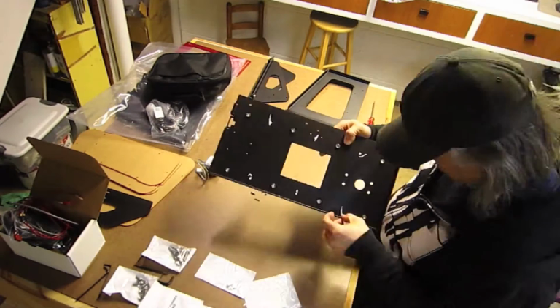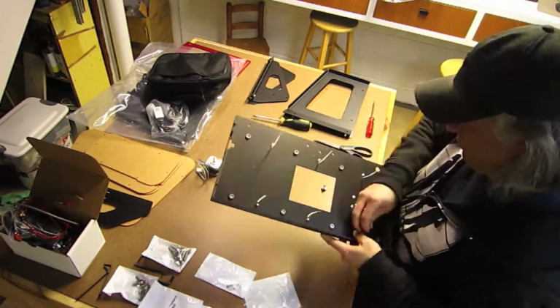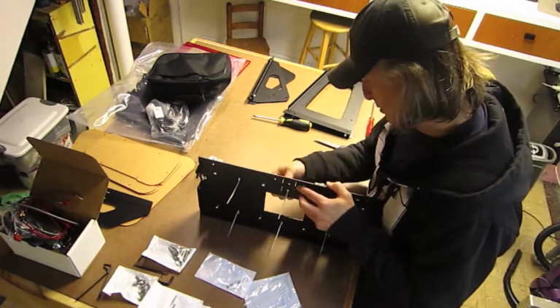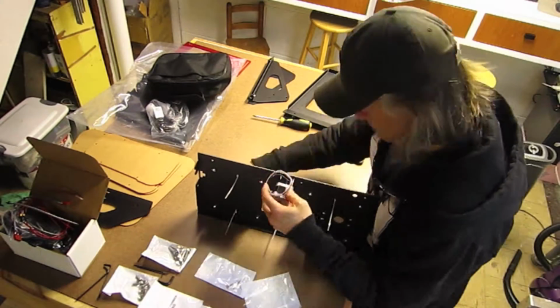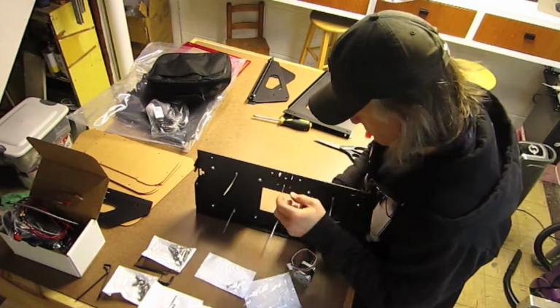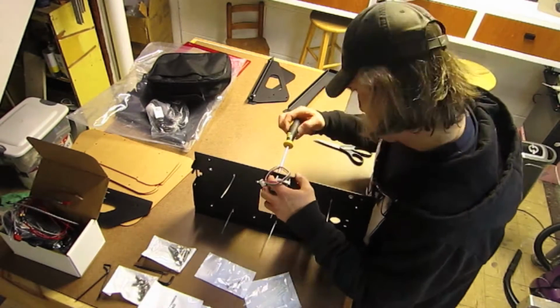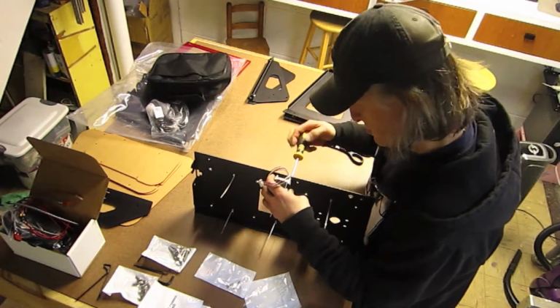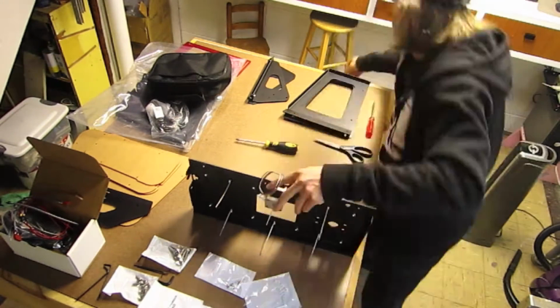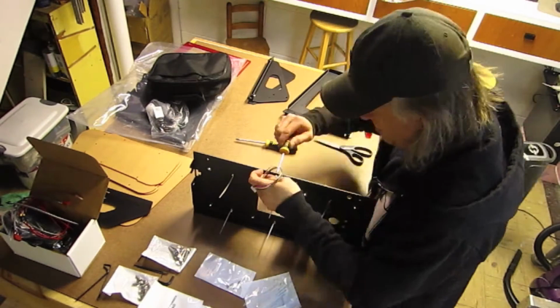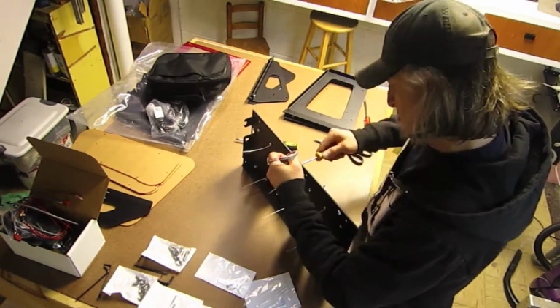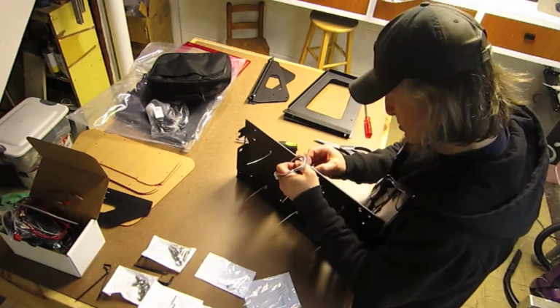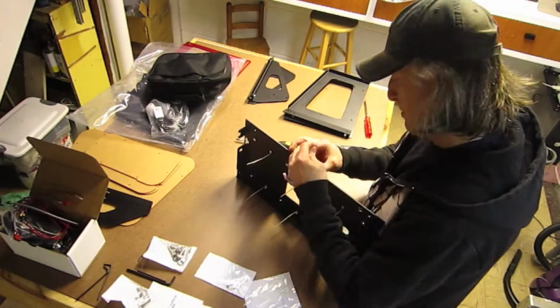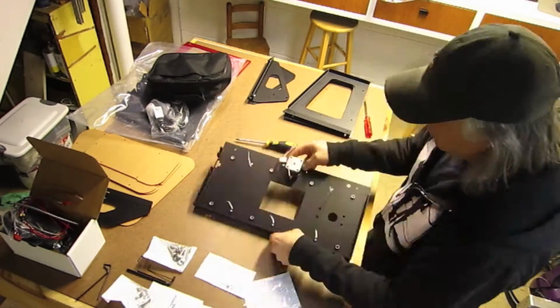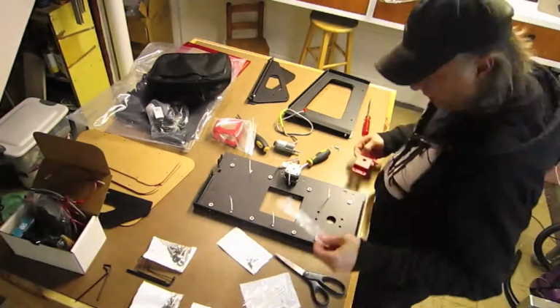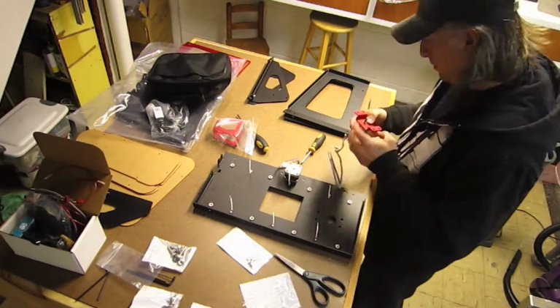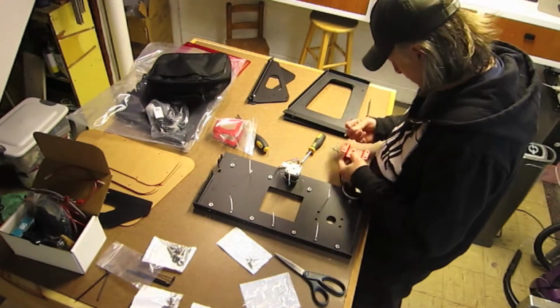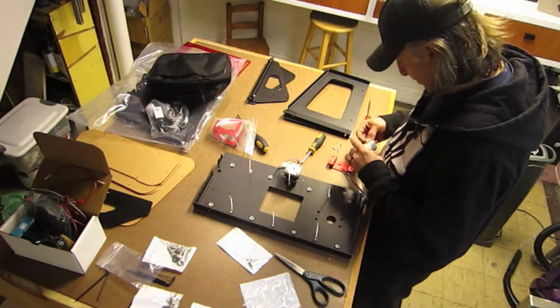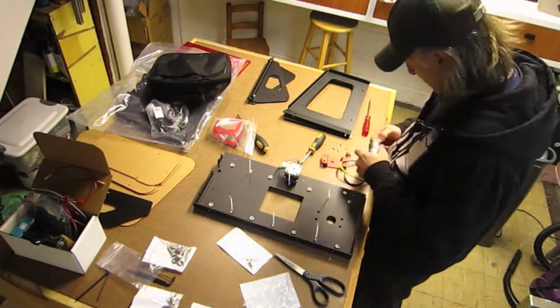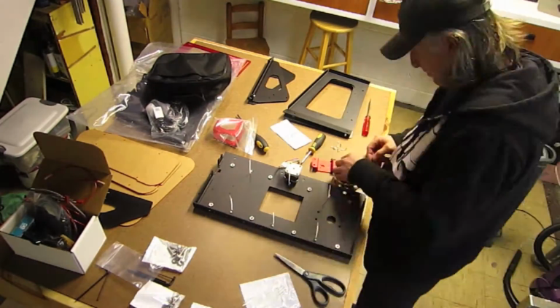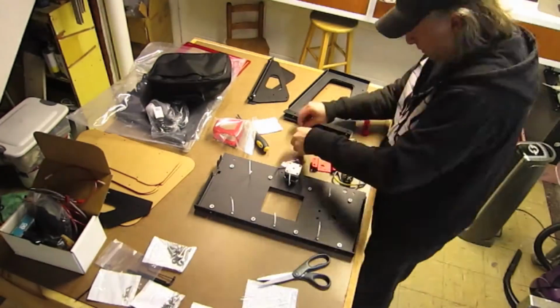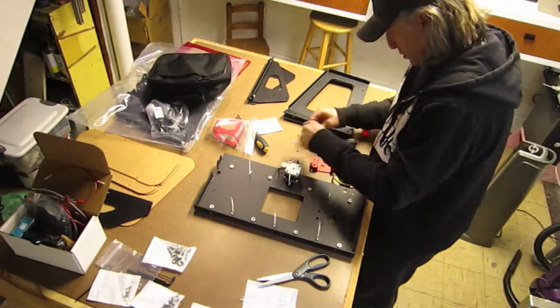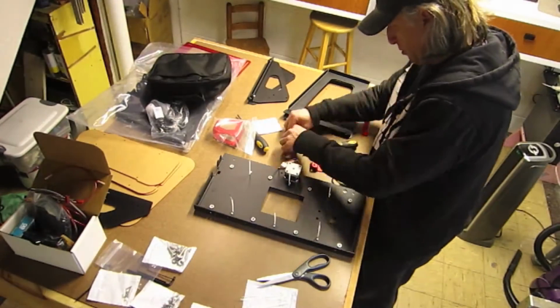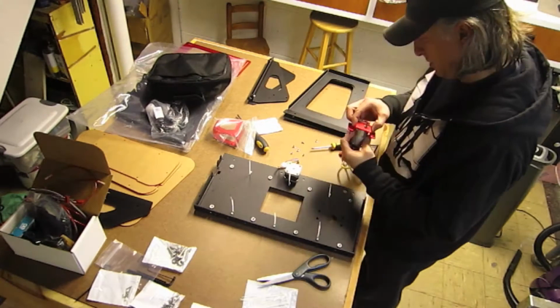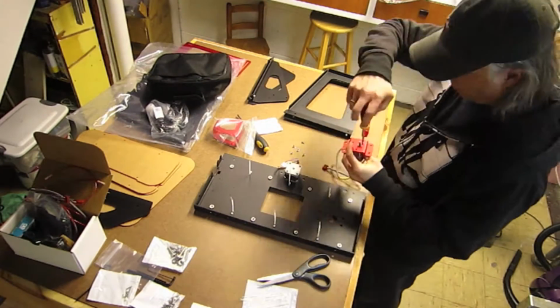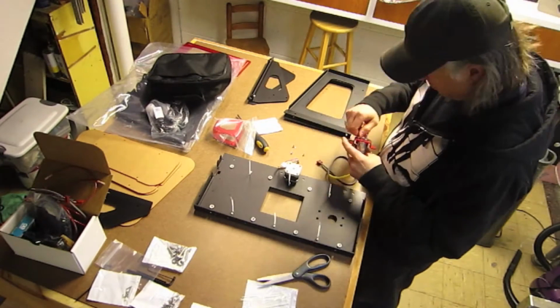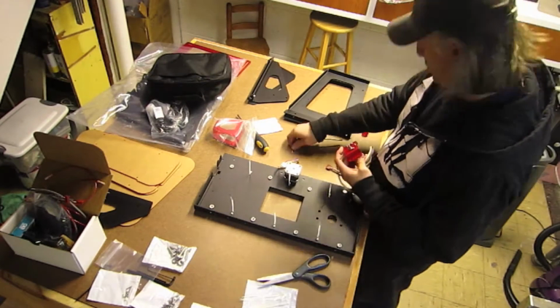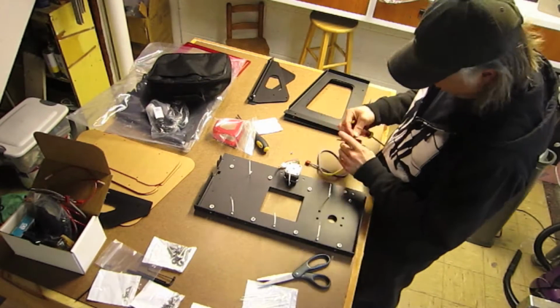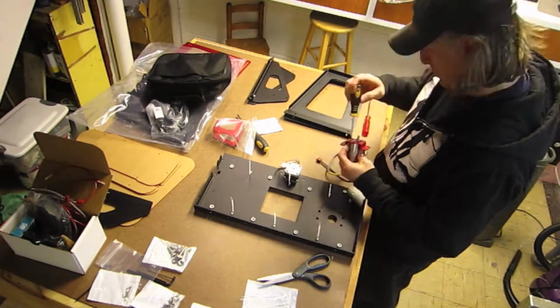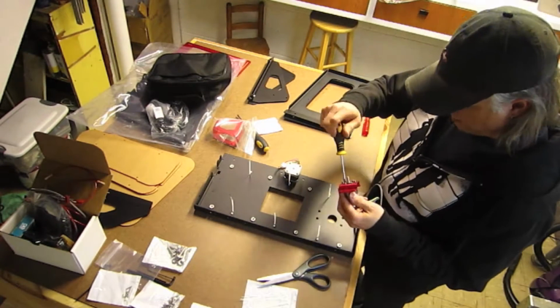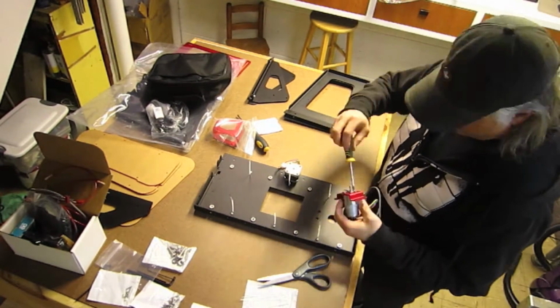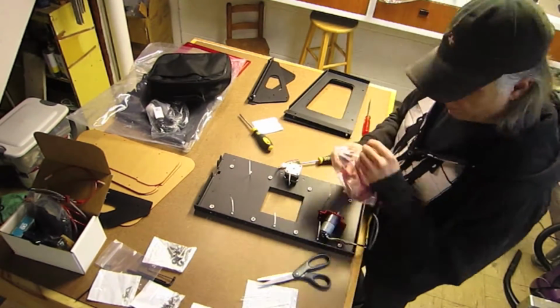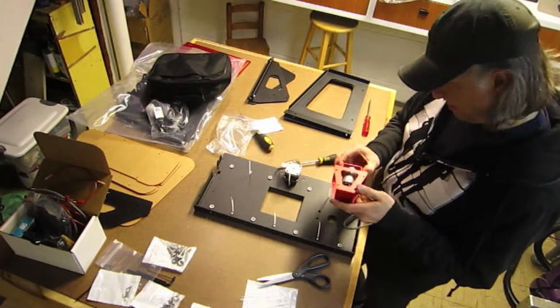Having a 3D printer in my design studio is a really big deal for me. It's going to allow me to make rapid prototypes of my own design work and take on work from other people and companies that need to have parts produced for whatever it is that they're designing.